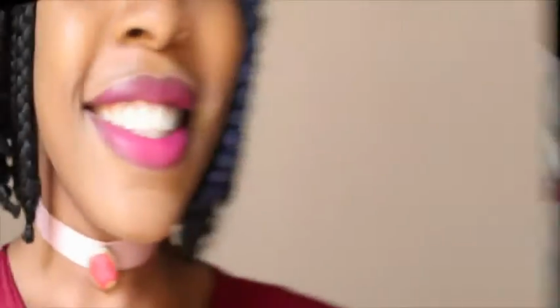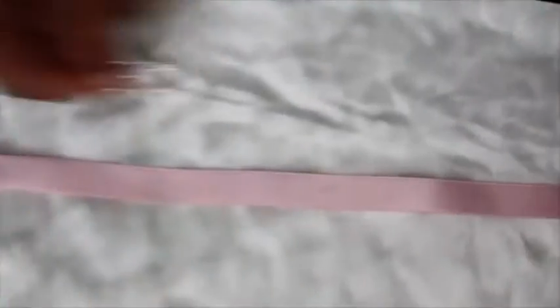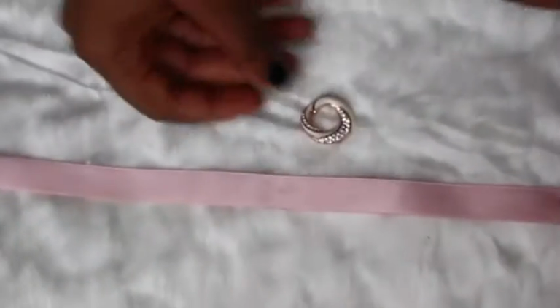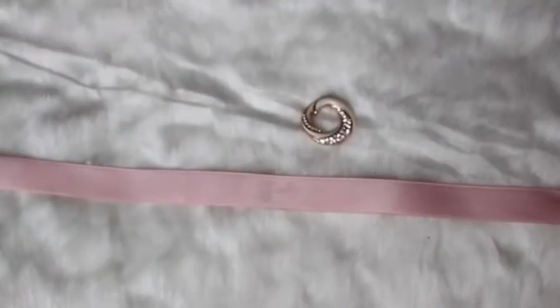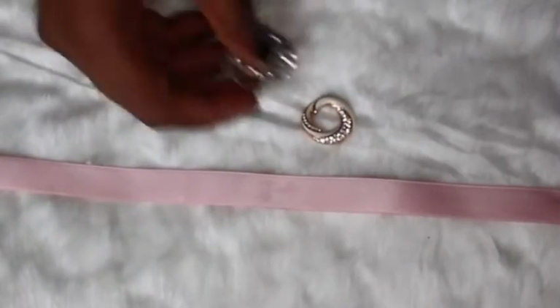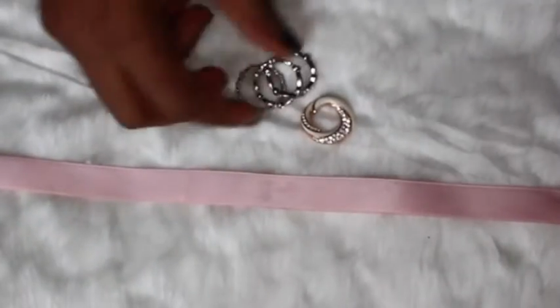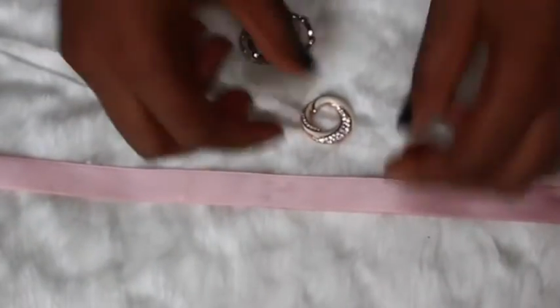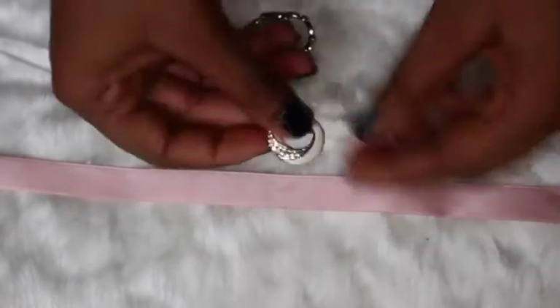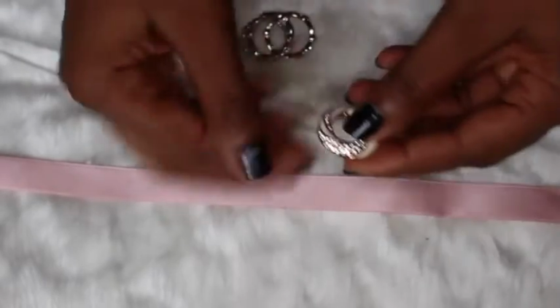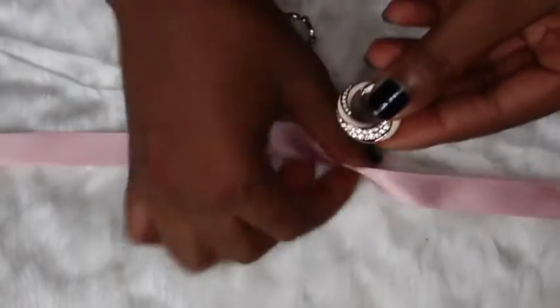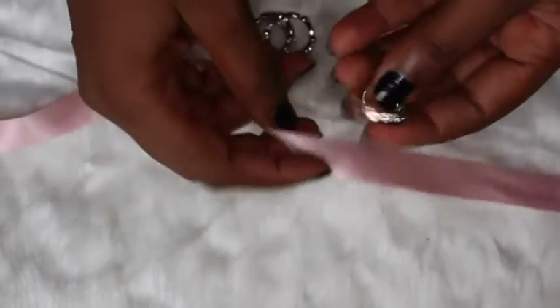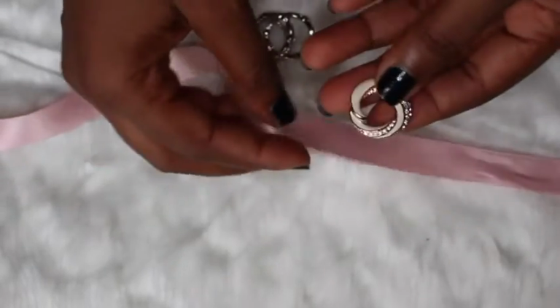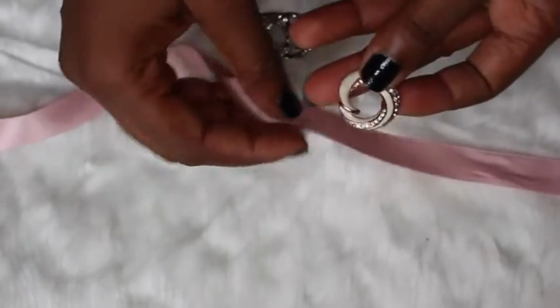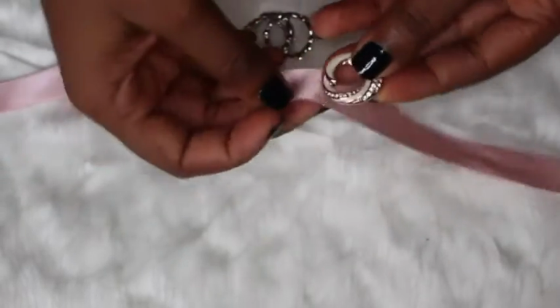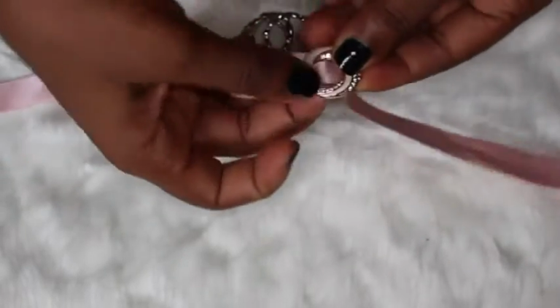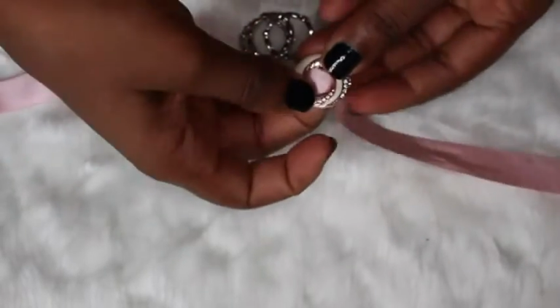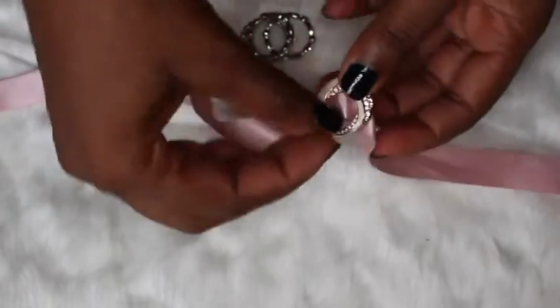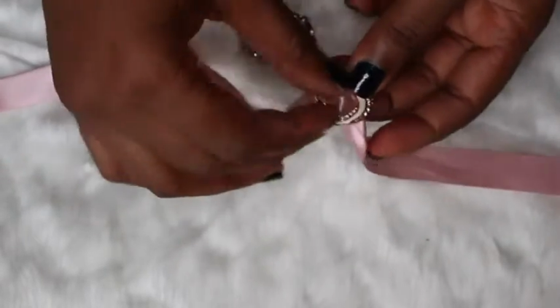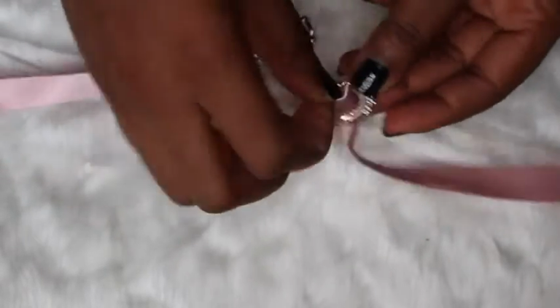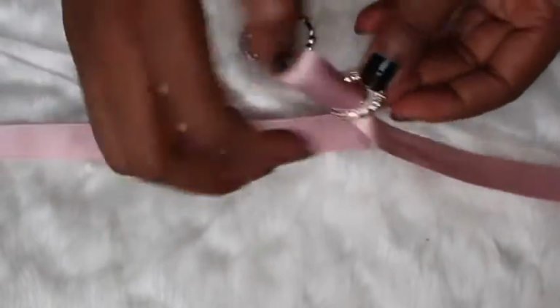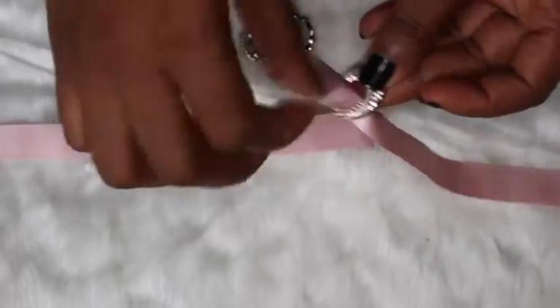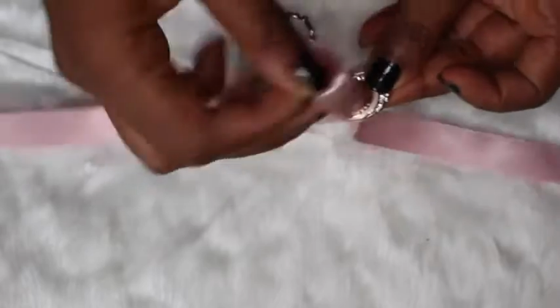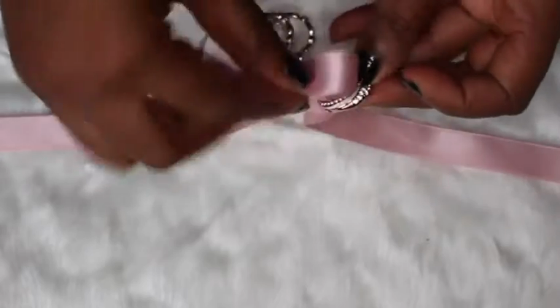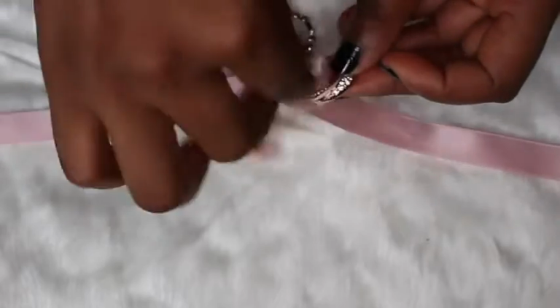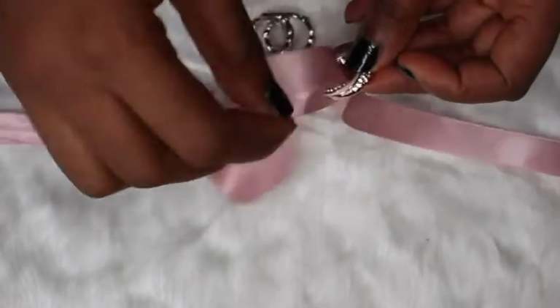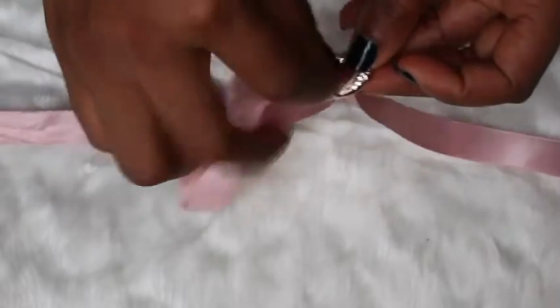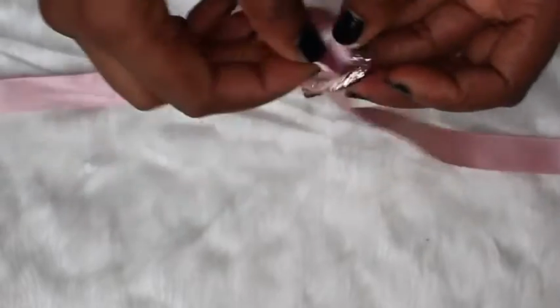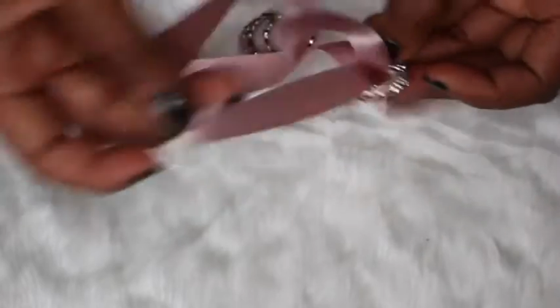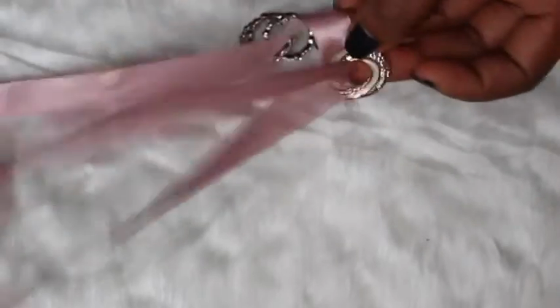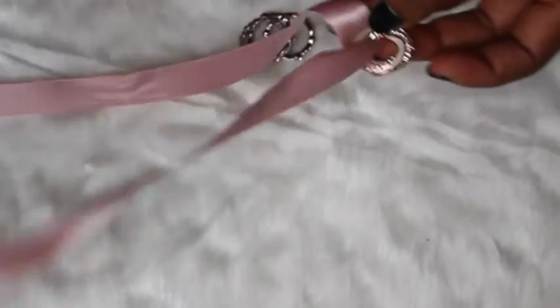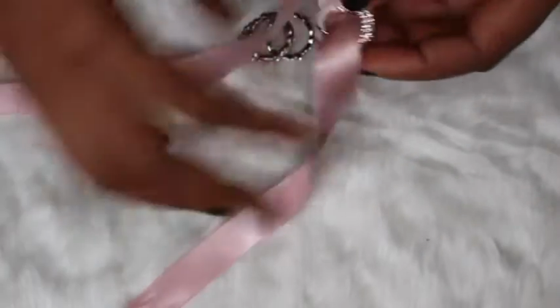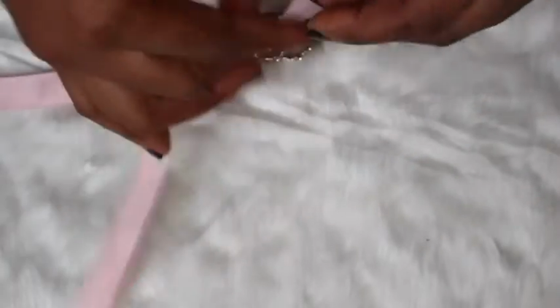For a circular pendant, a ring, or a brooch, all you need to do is pass both sides of the ribbon through the hole and form a knot.